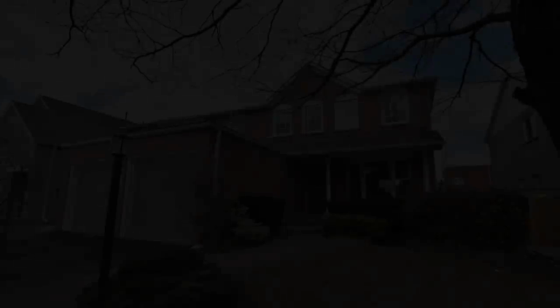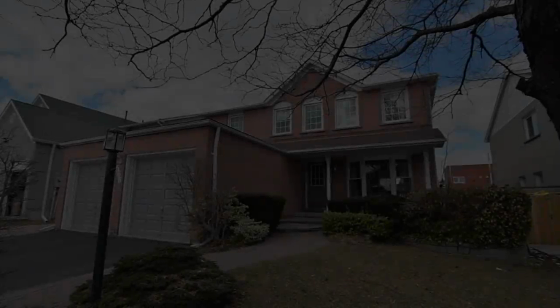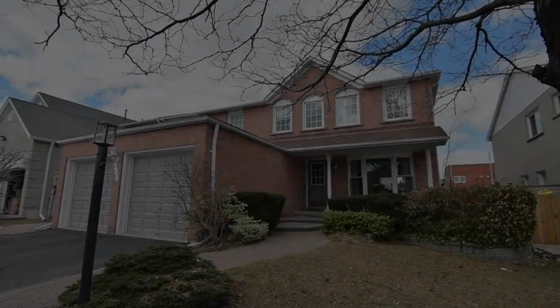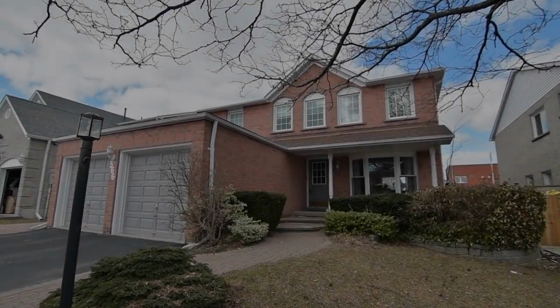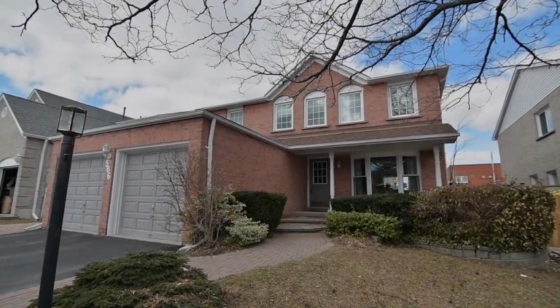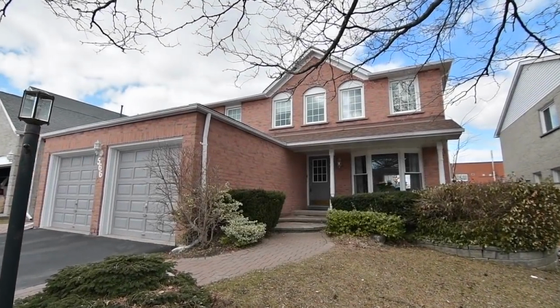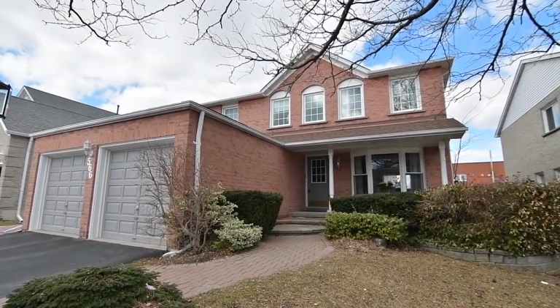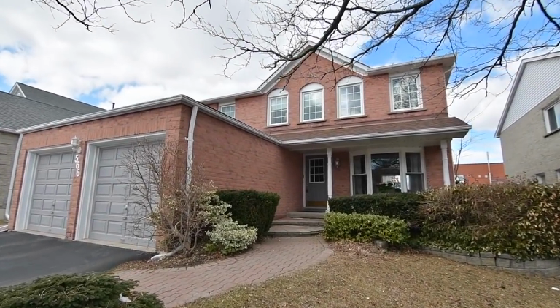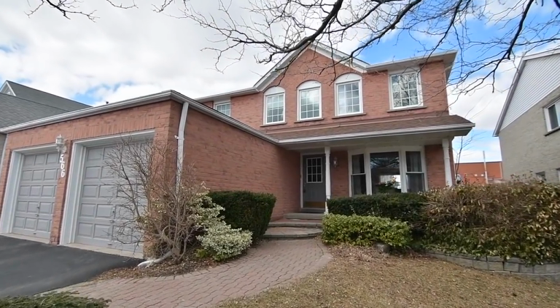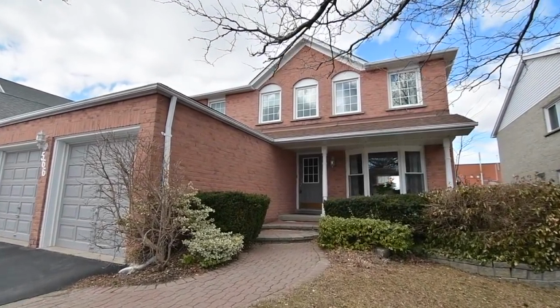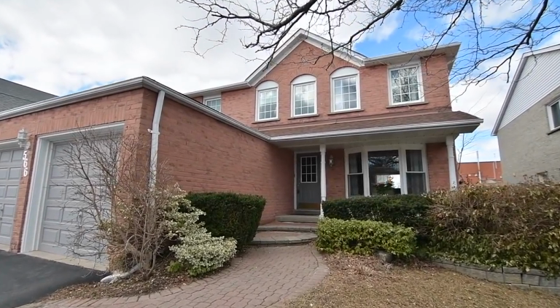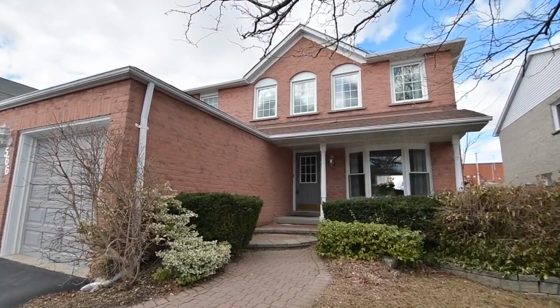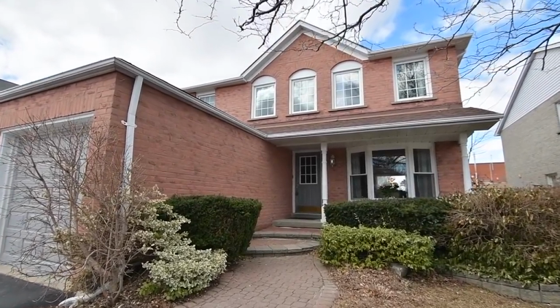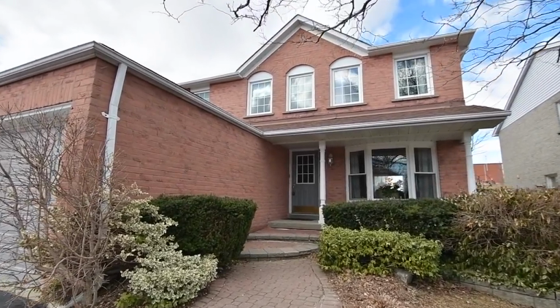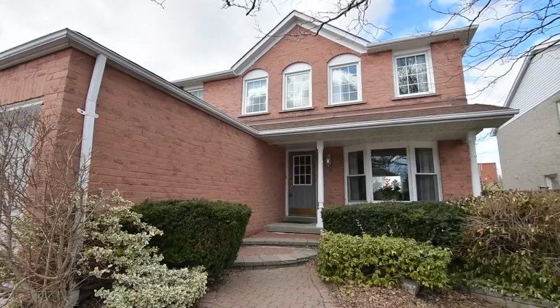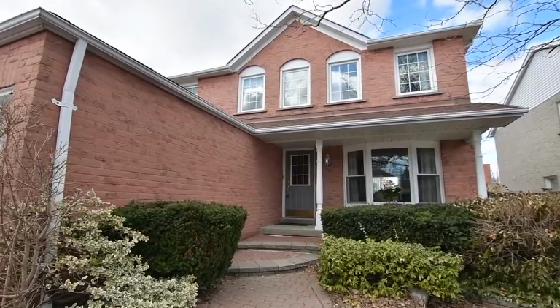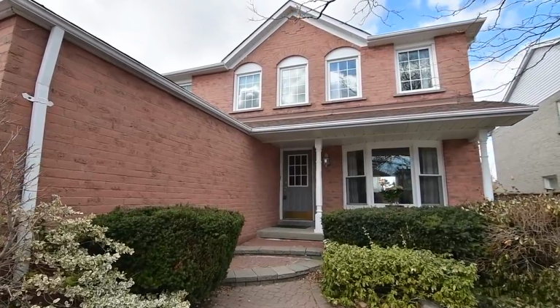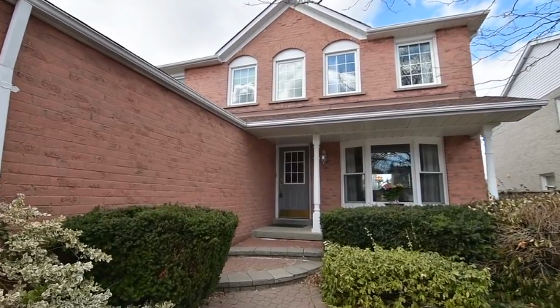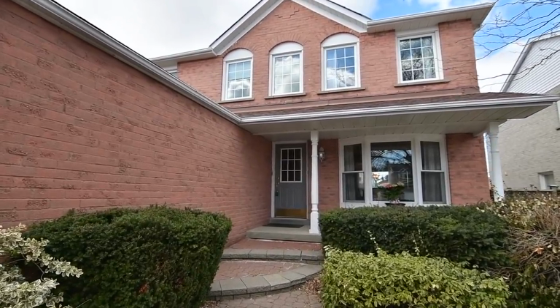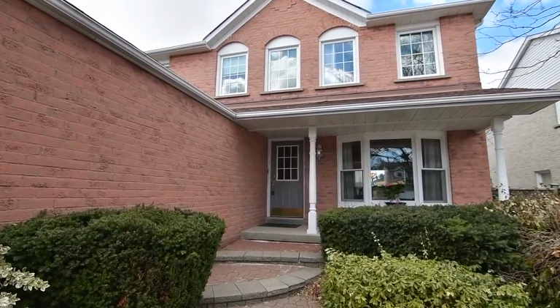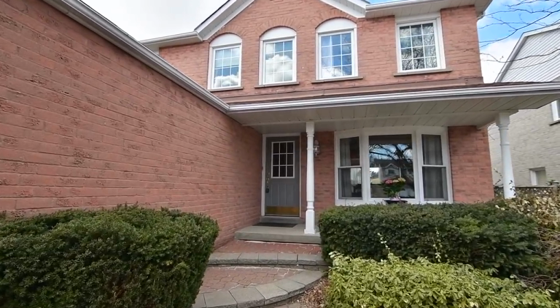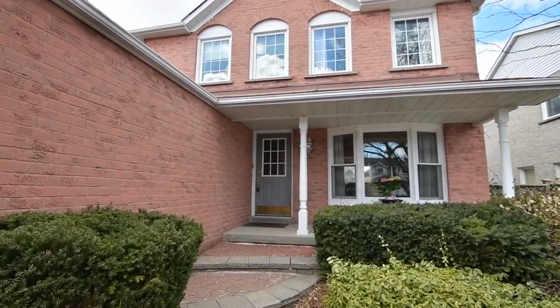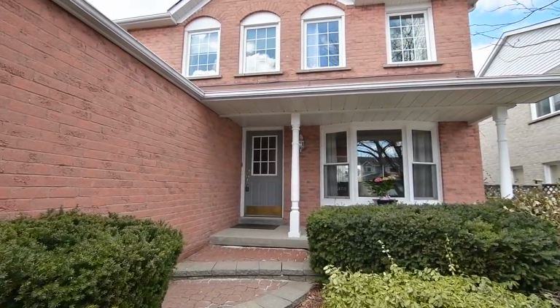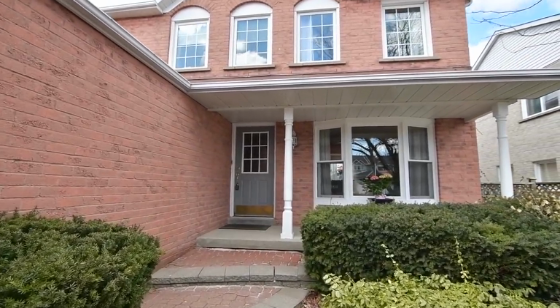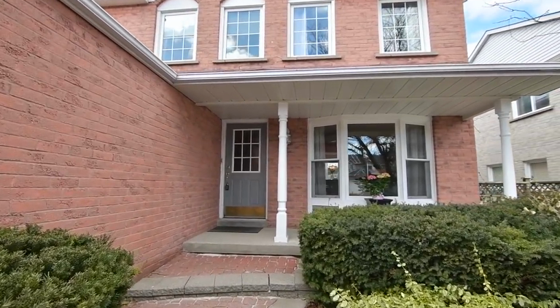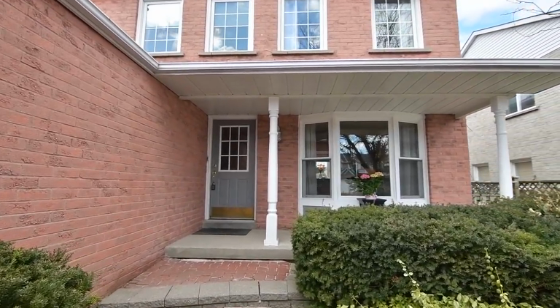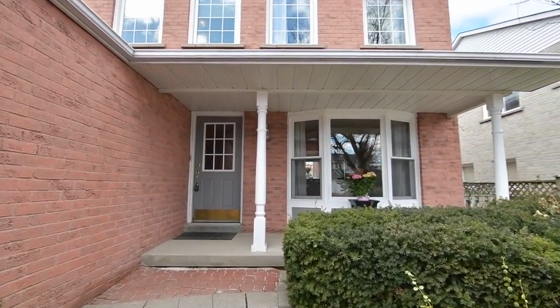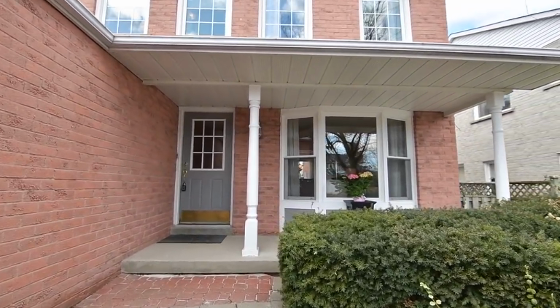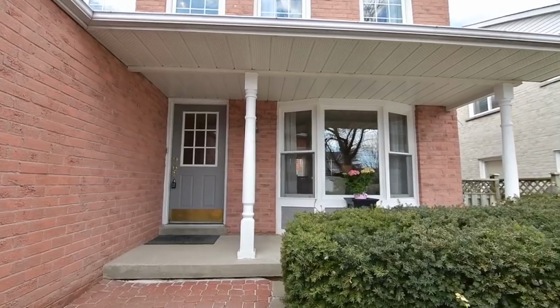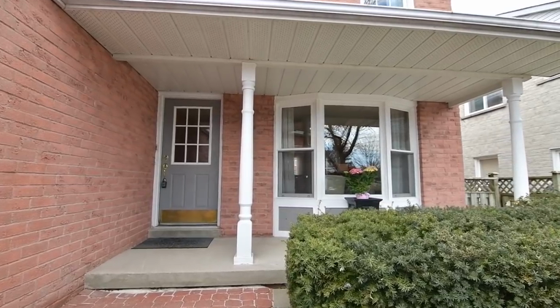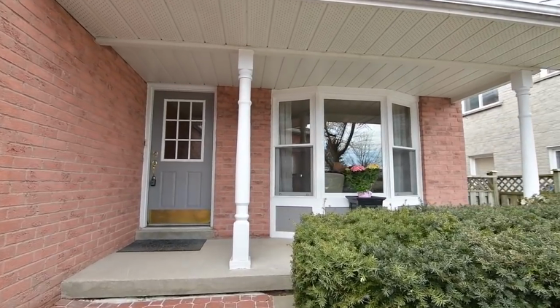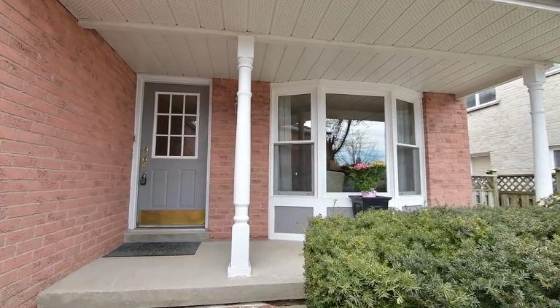Welcome to 566 Foxwood Trail, a beautifully maintained four-bedroom brick home with three washrooms, well situated within the desirable Amberley neighborhood of West Pickering.